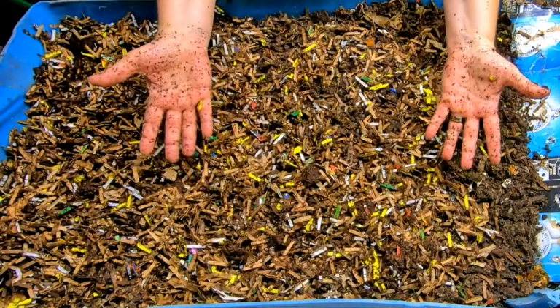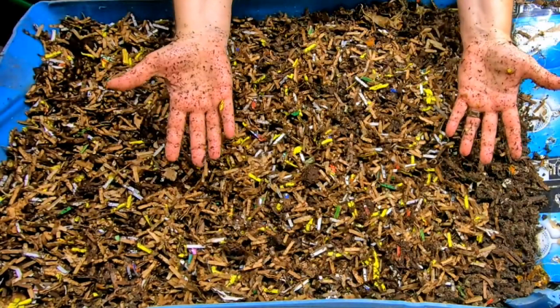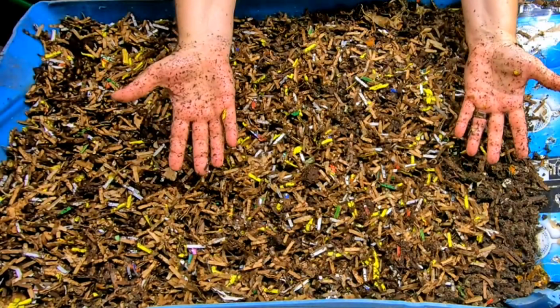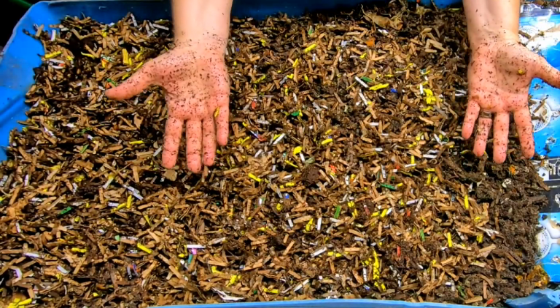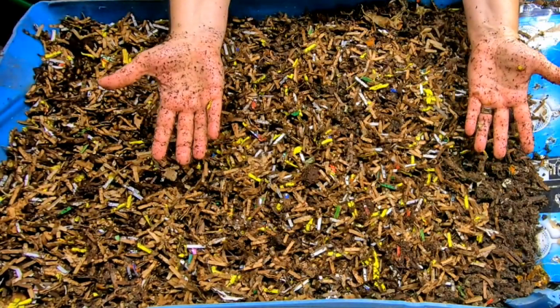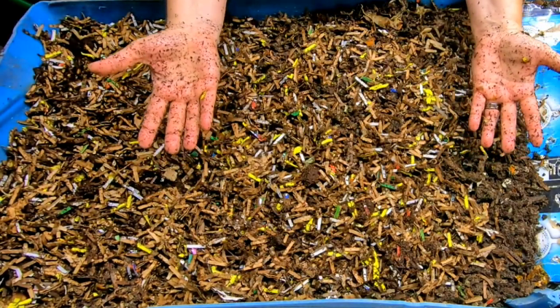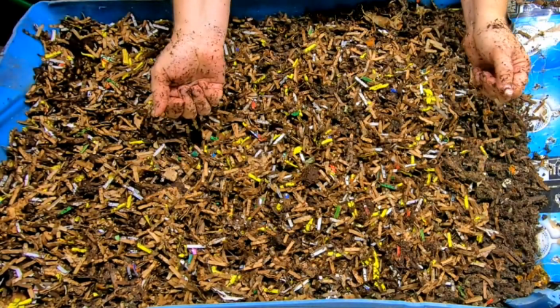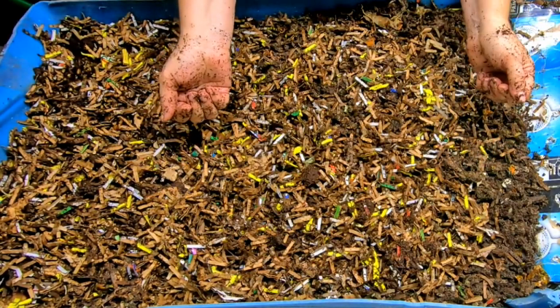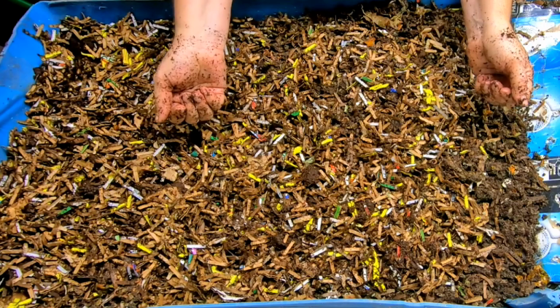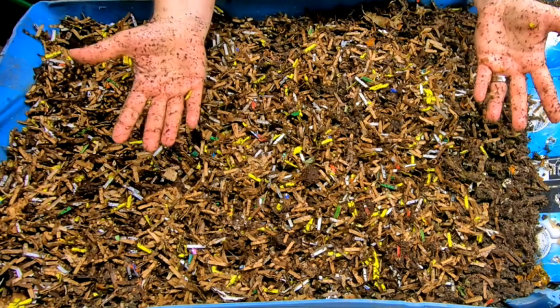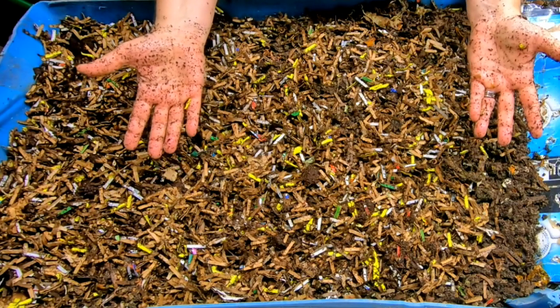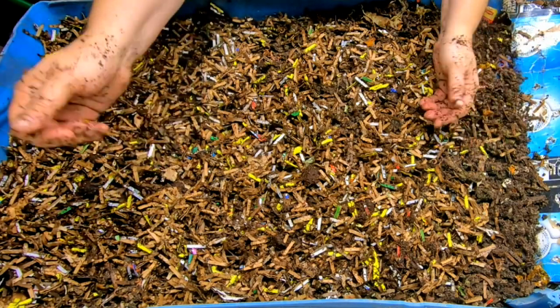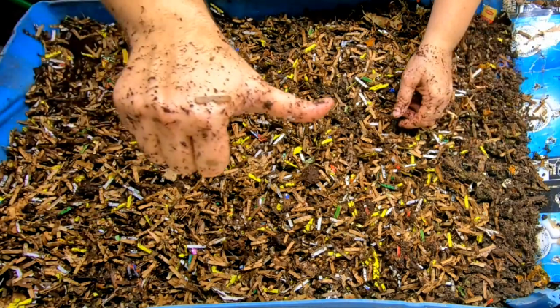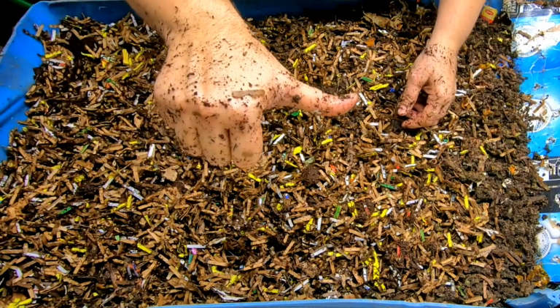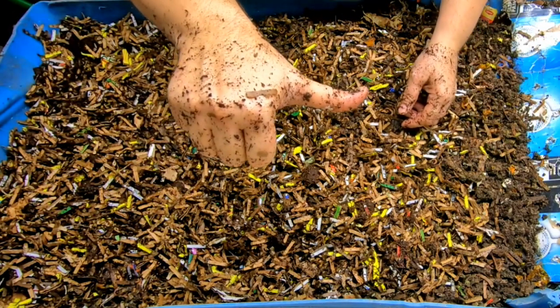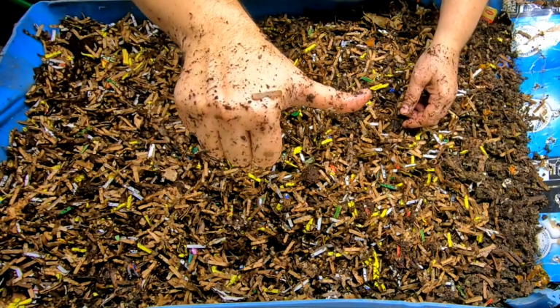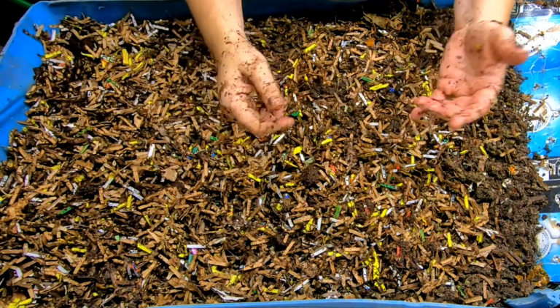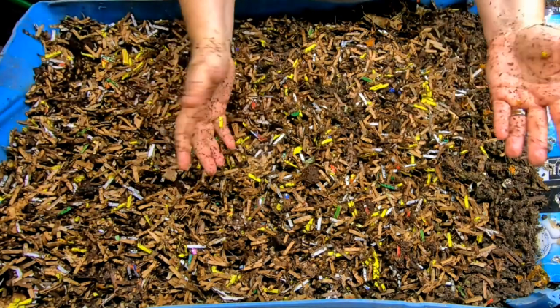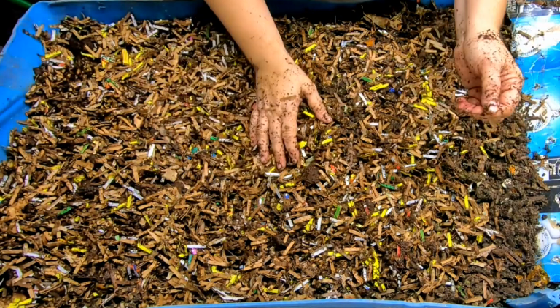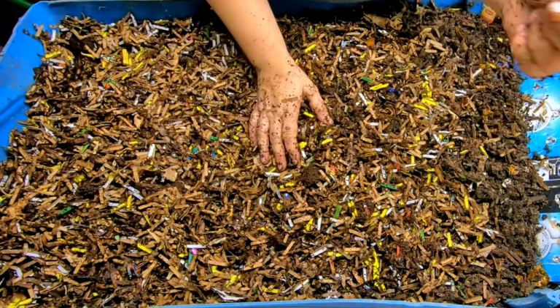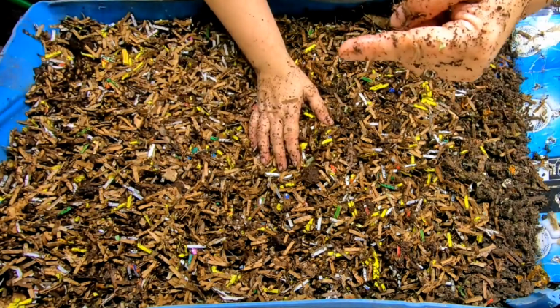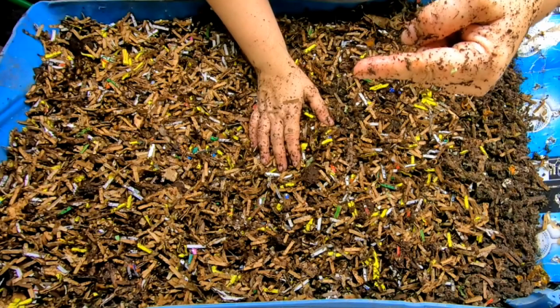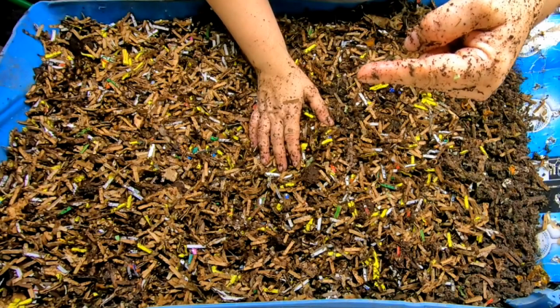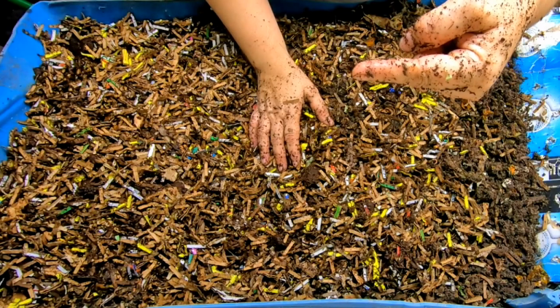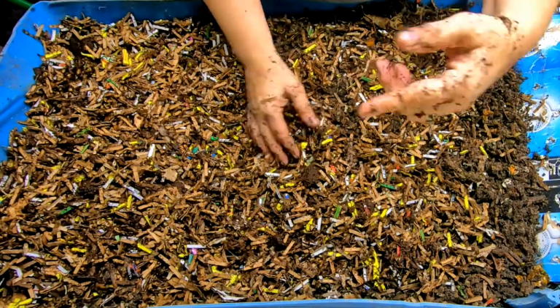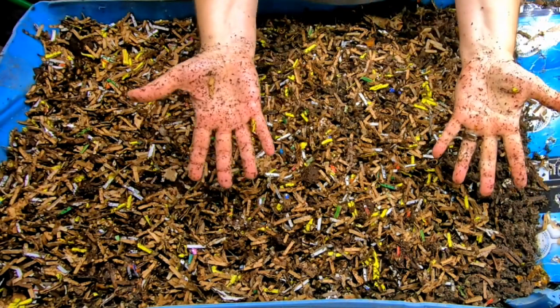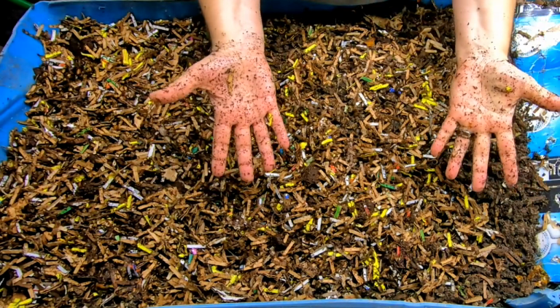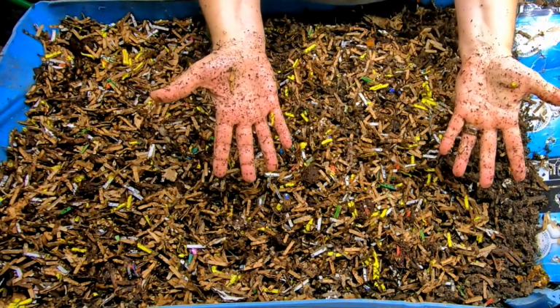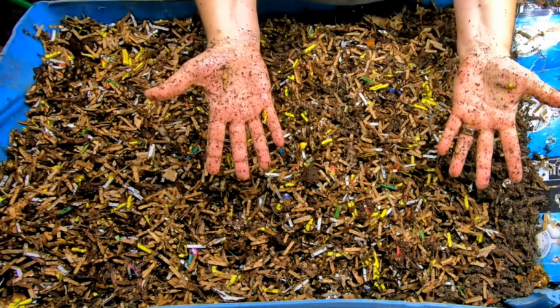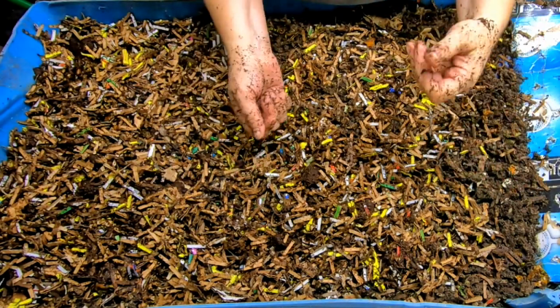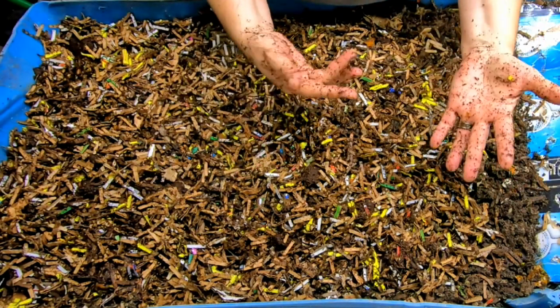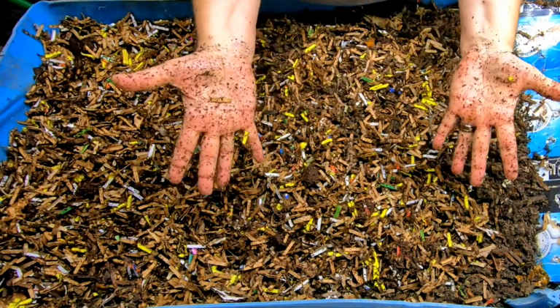If you want to see more about the huge 55-gallon bin or the wedge system, I will put the playlist right over here. And of course, YouTube thinks you're going to like that video right over there. Thanks for hanging out with me and my worms — everybody have a good day.